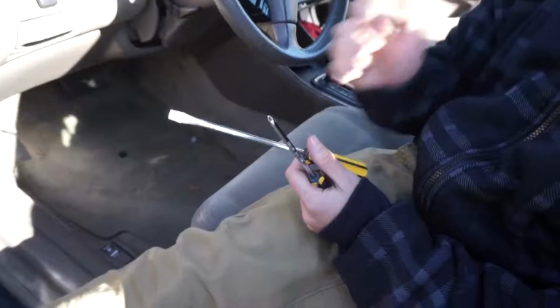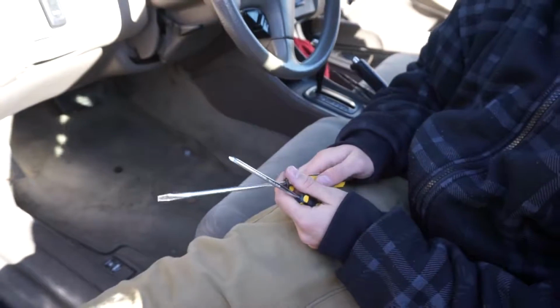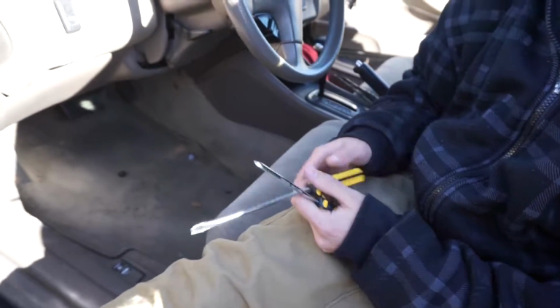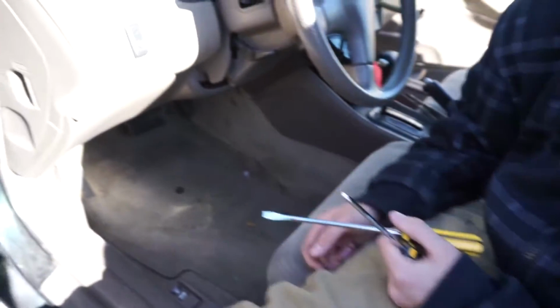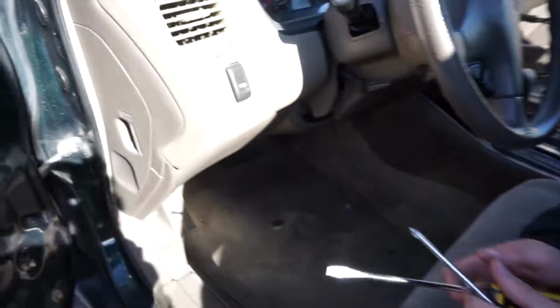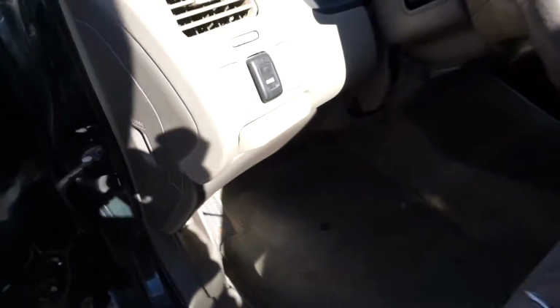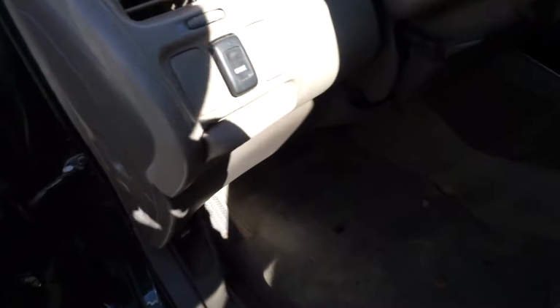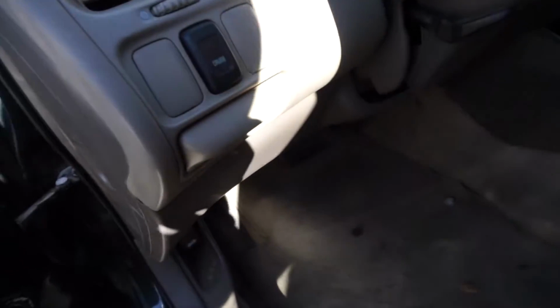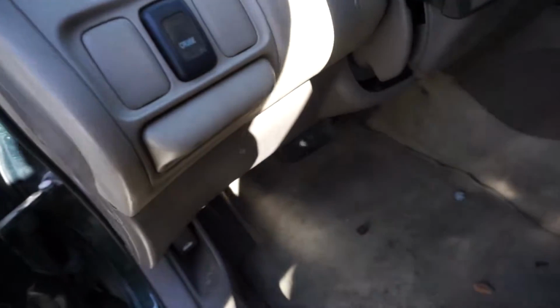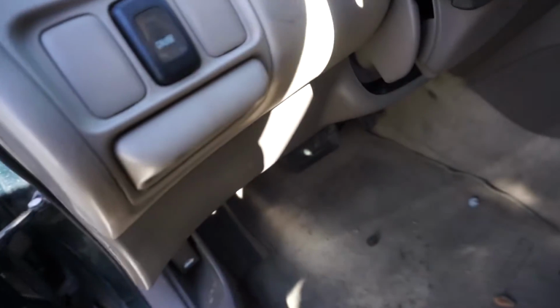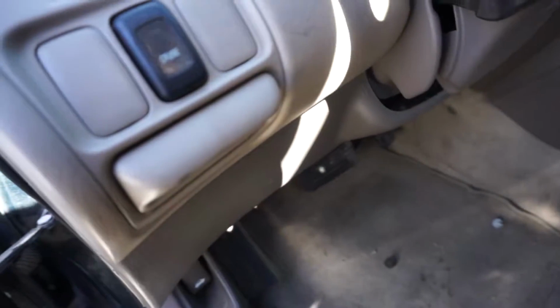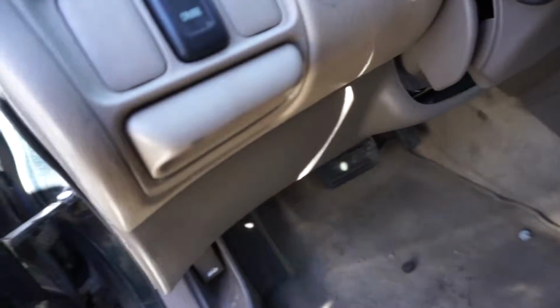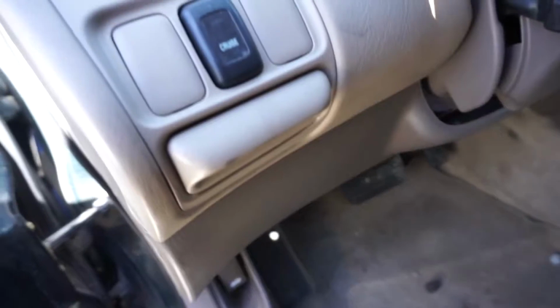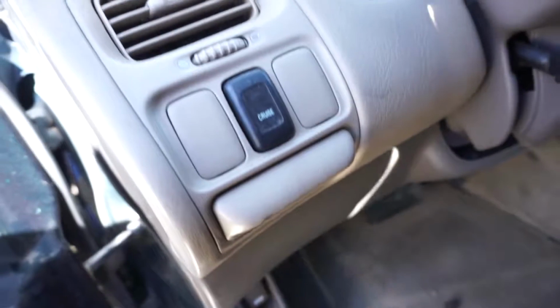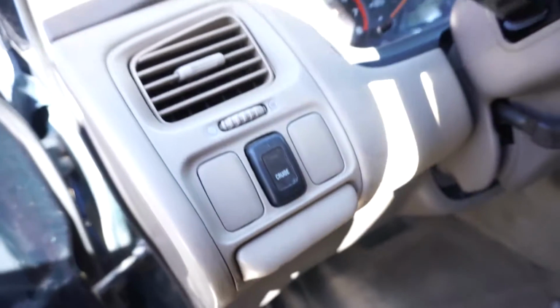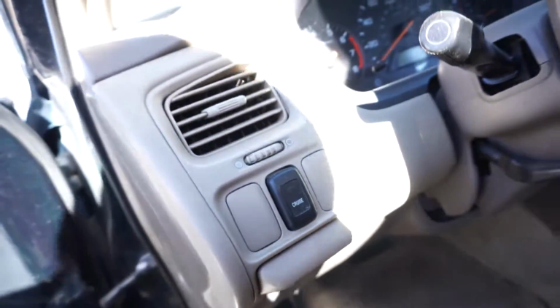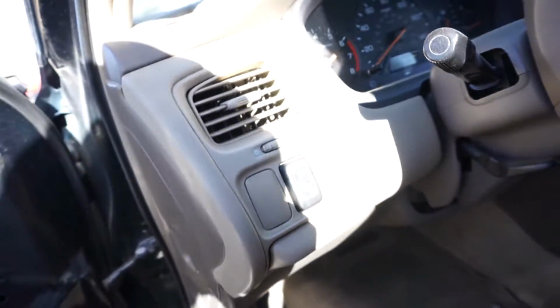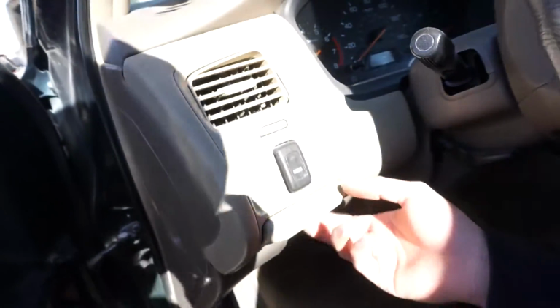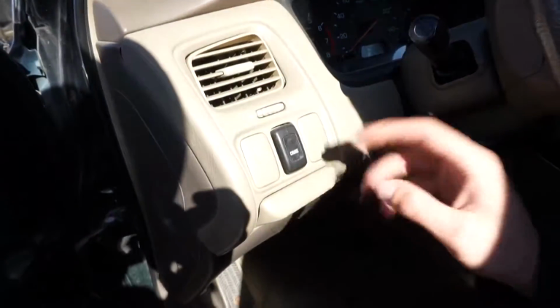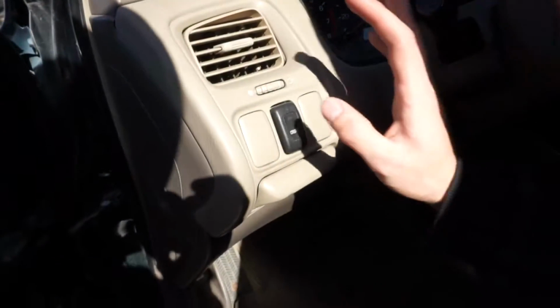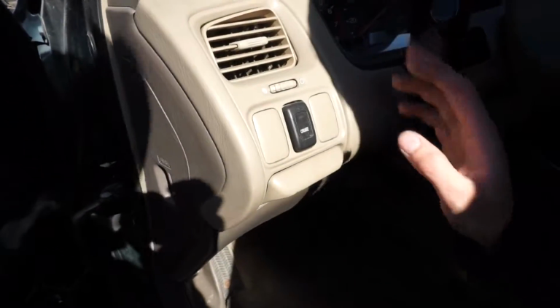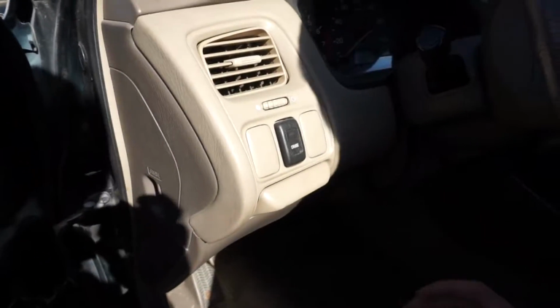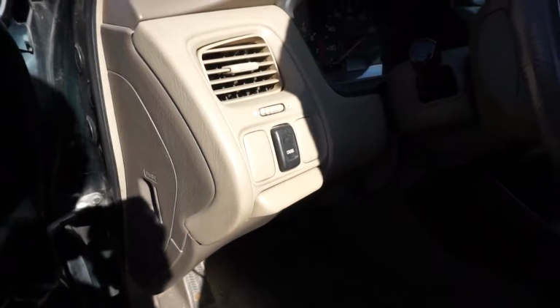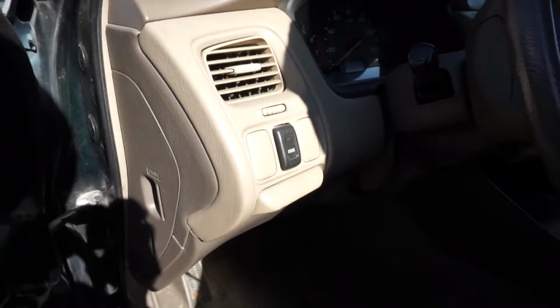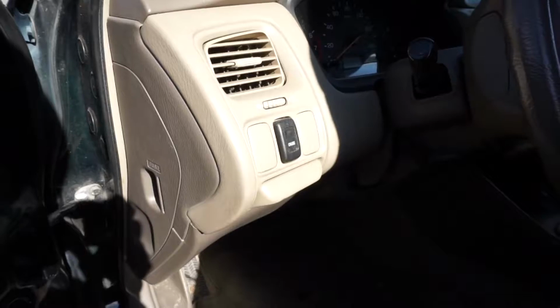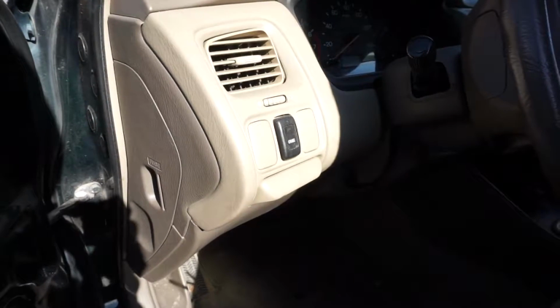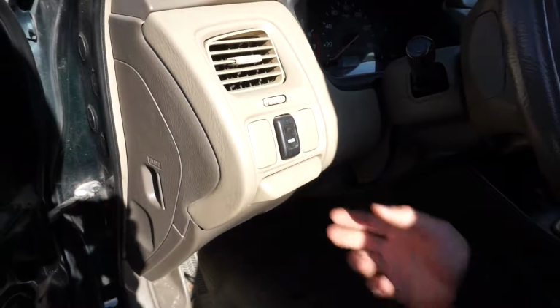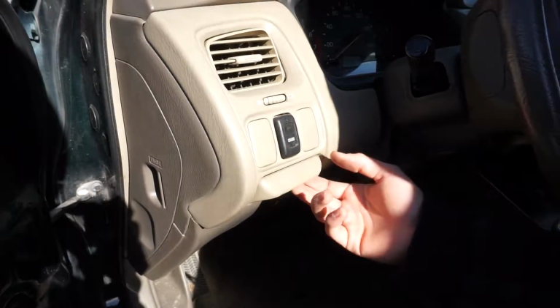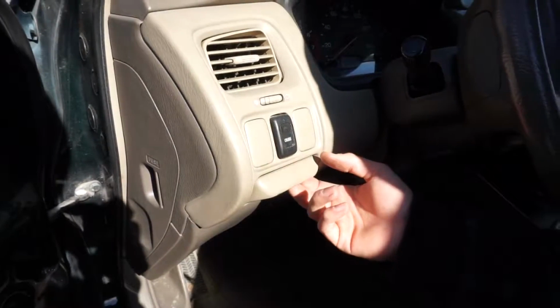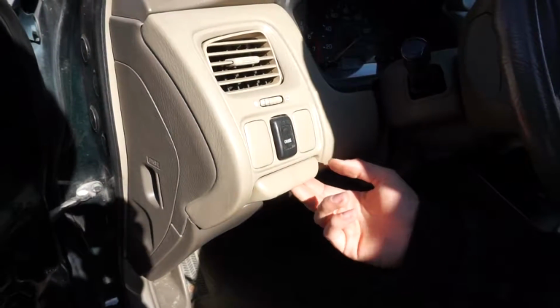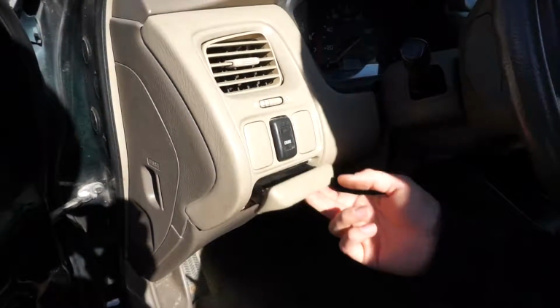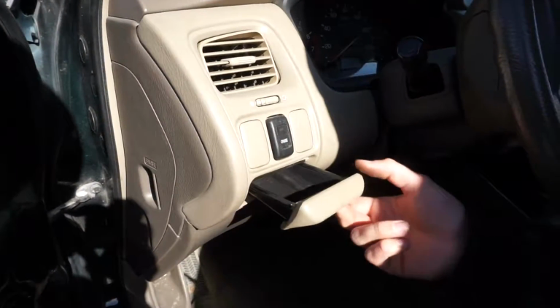Hey guys, today we're in this 1998 Honda Accord. This should apply to years 1998 to 2002, and we are going to be removing the driver side air vent. If you know what to do, it's pretty simple.